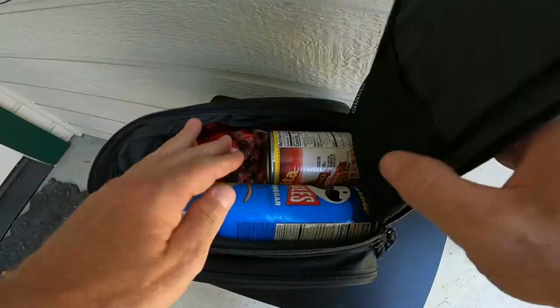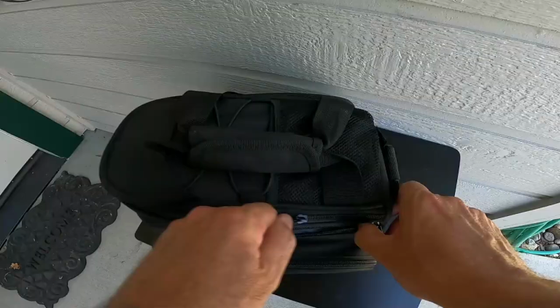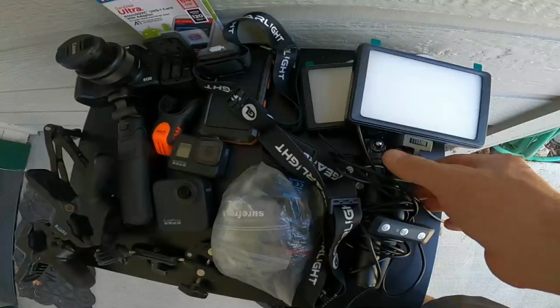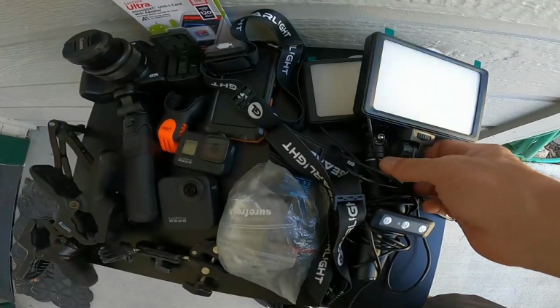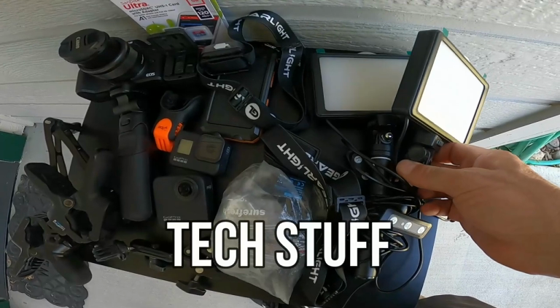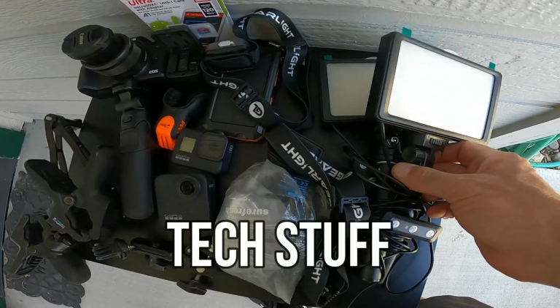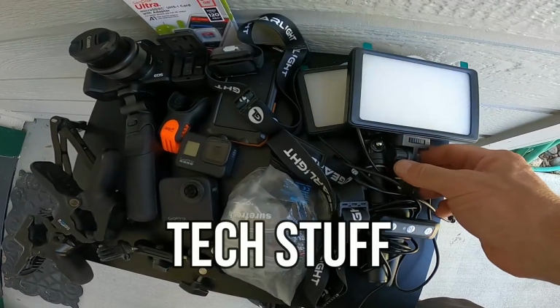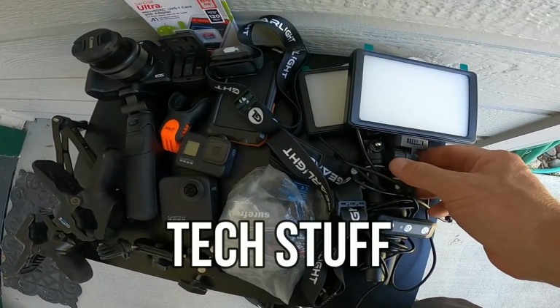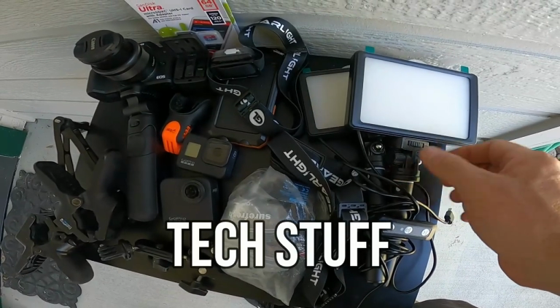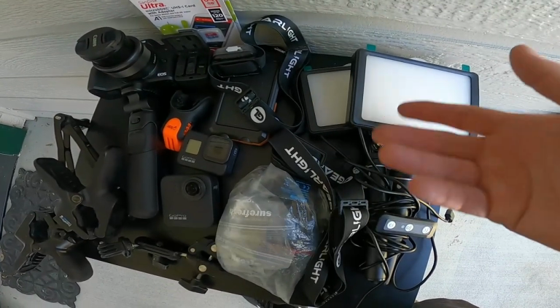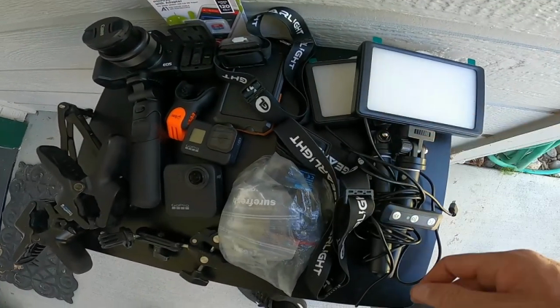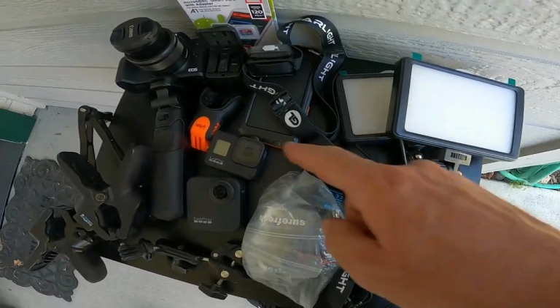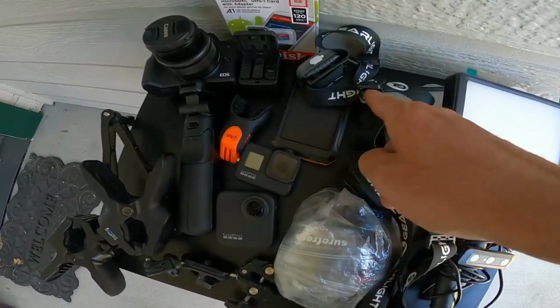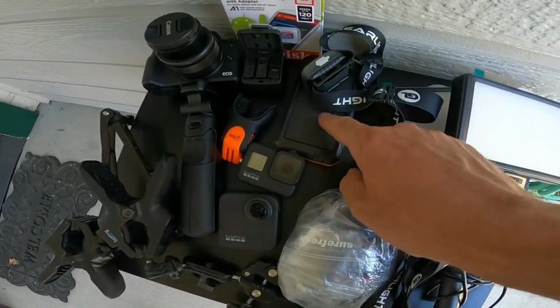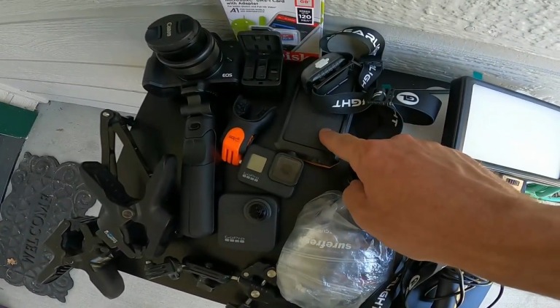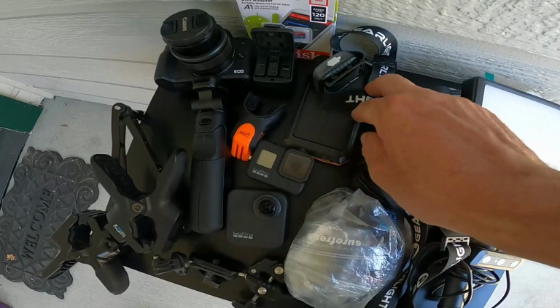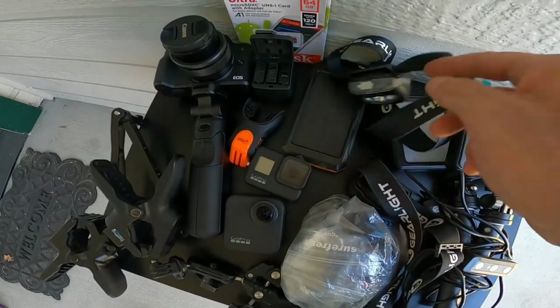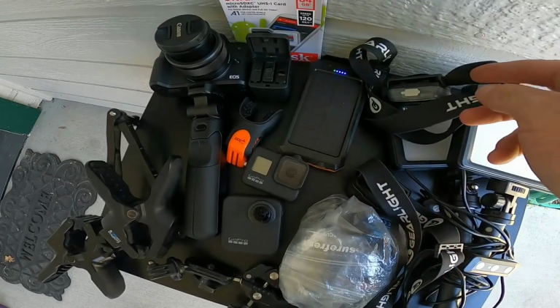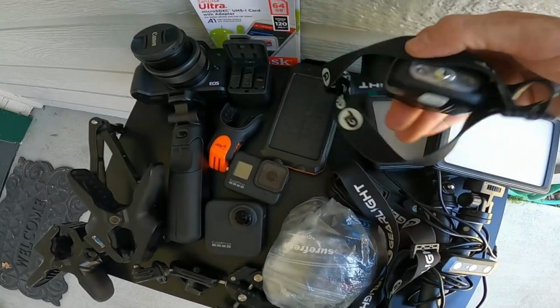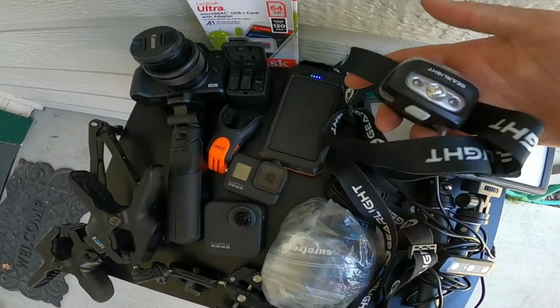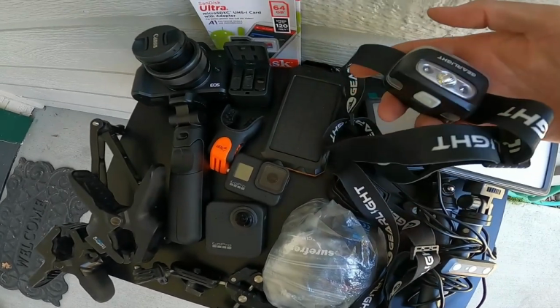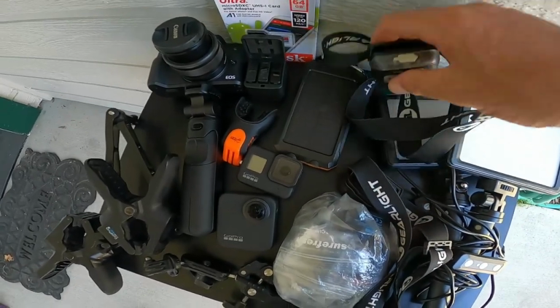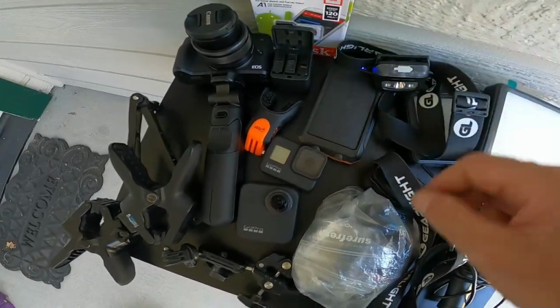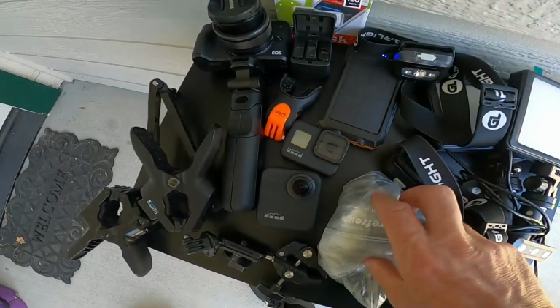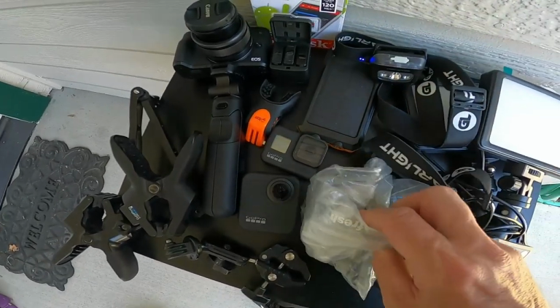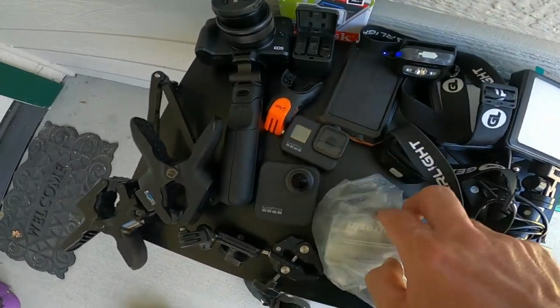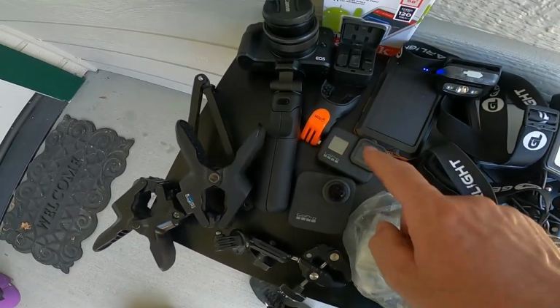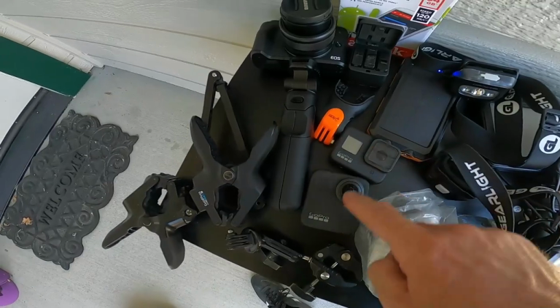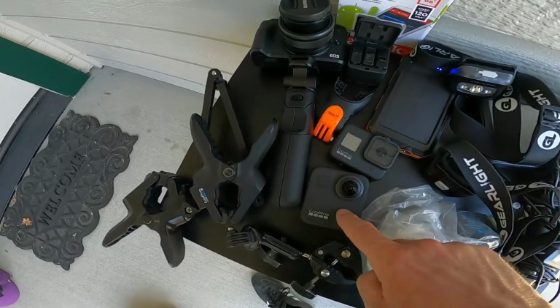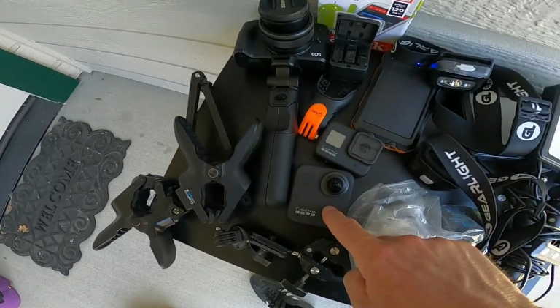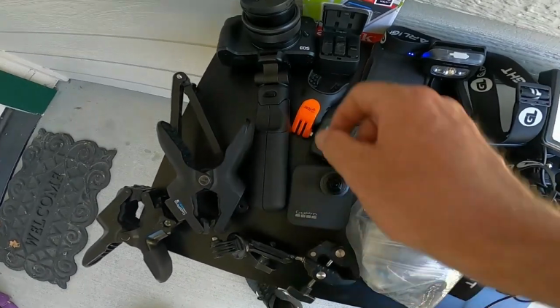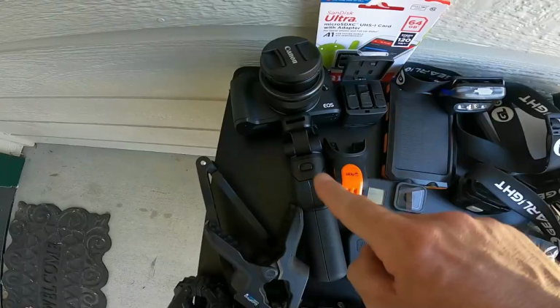We've got USB vlogging lights that are just going to work as lights plugged into a solar-powered power bank, headlight lamps, extra batteries for the GoPro, and a GoPro 360 camera.